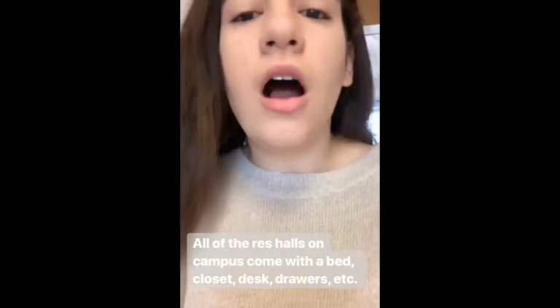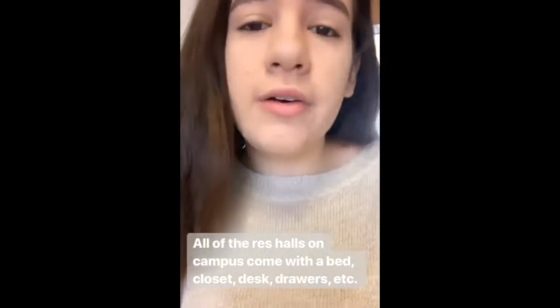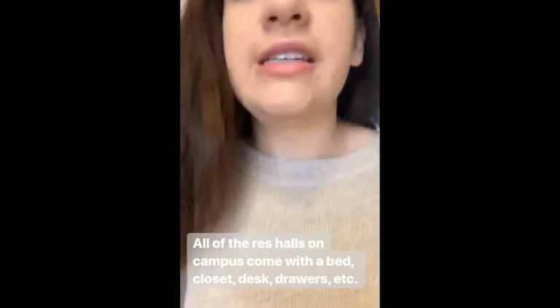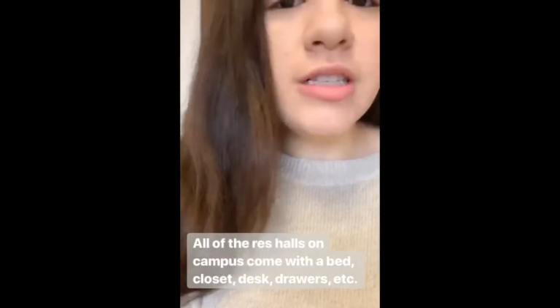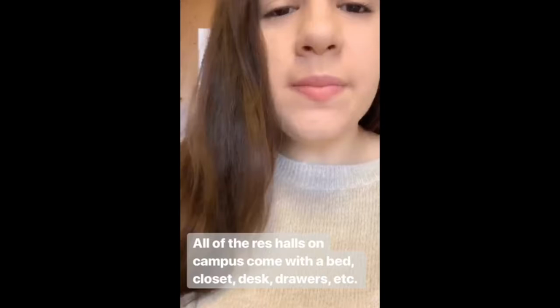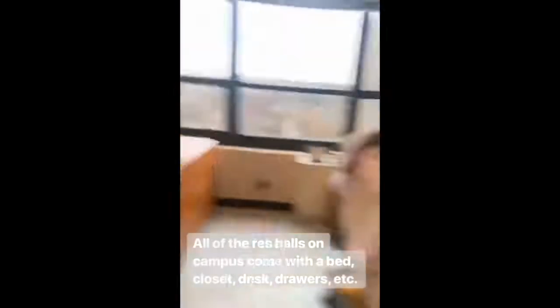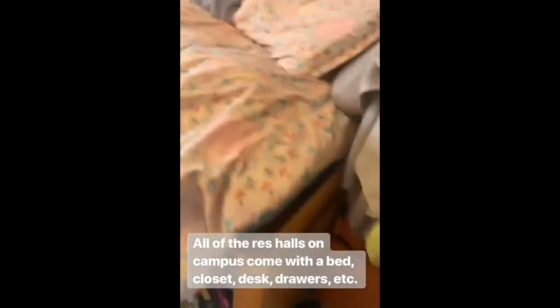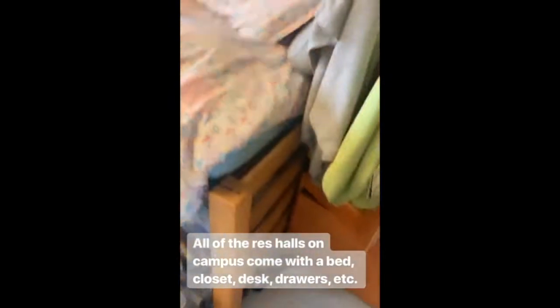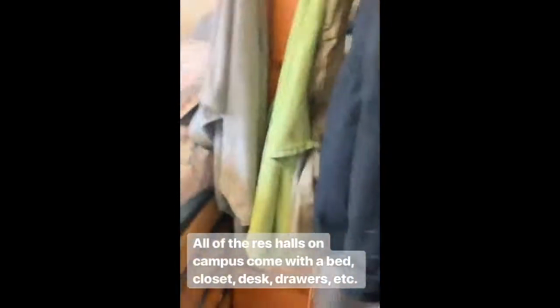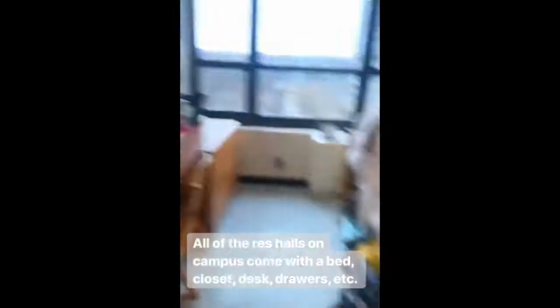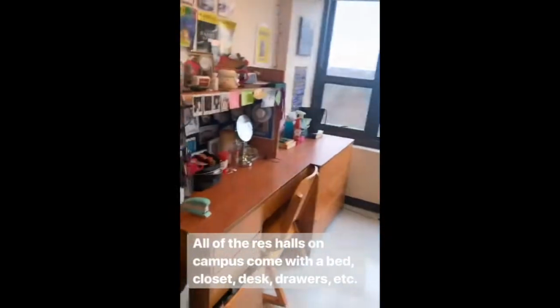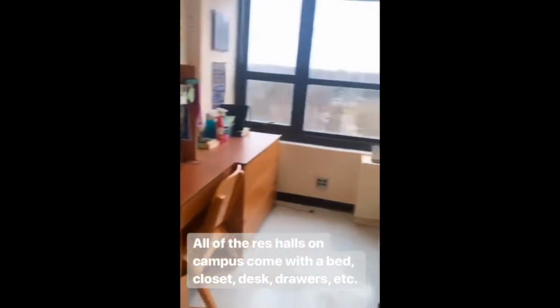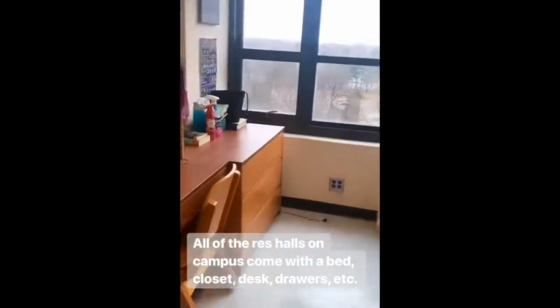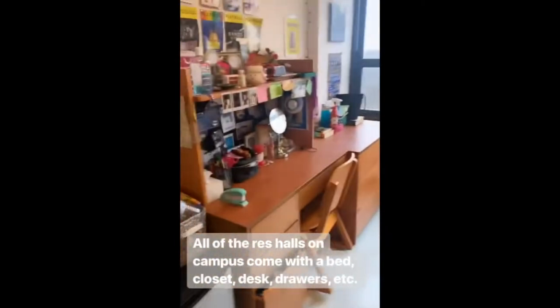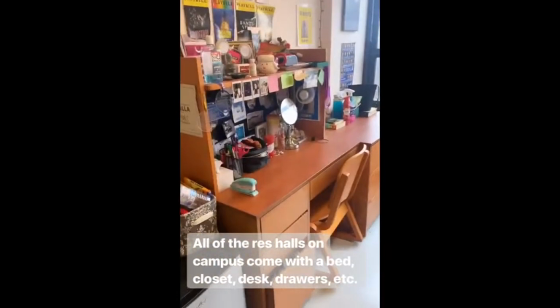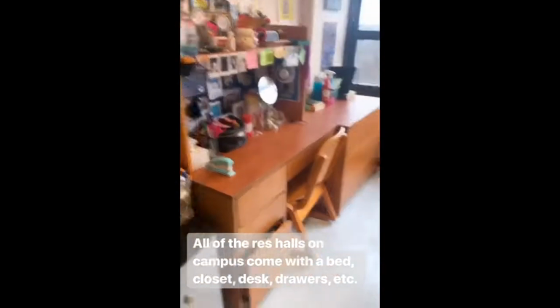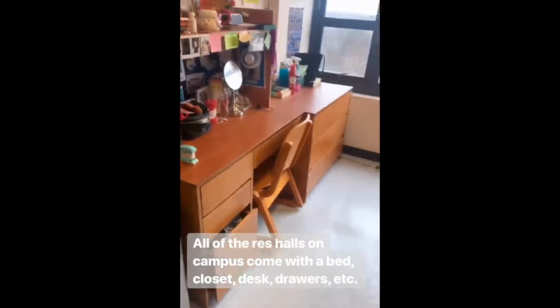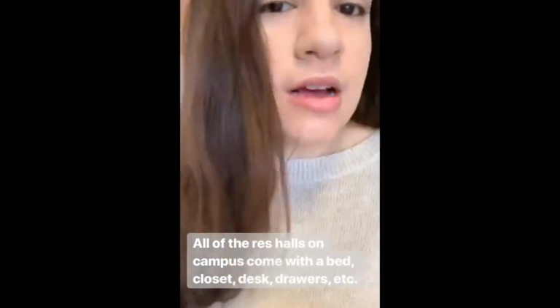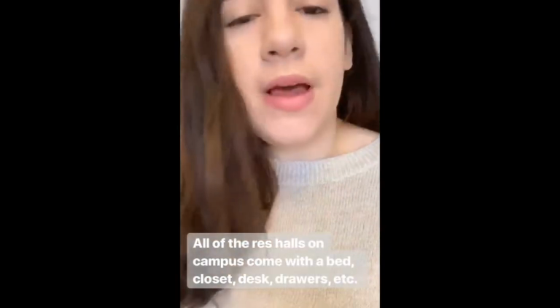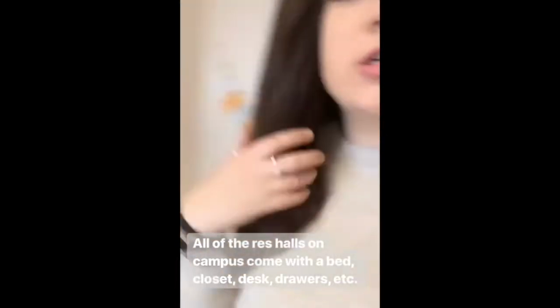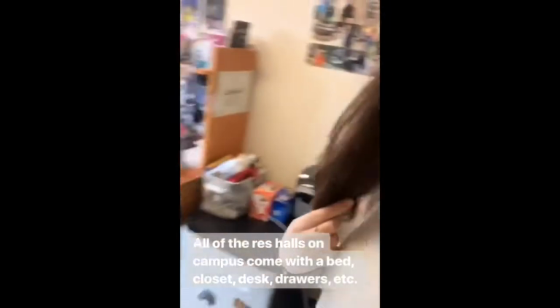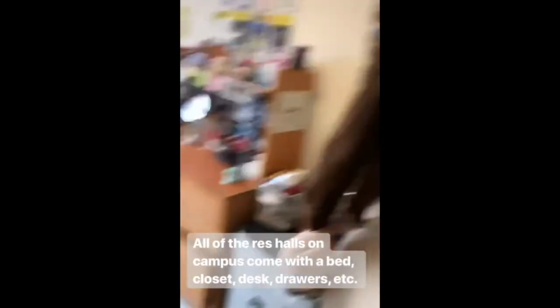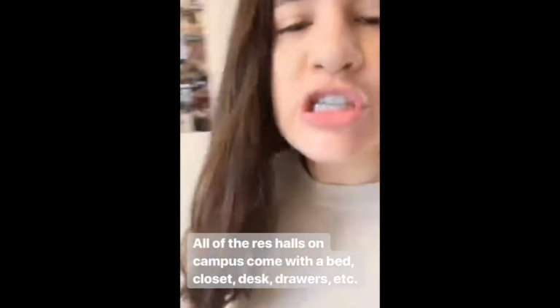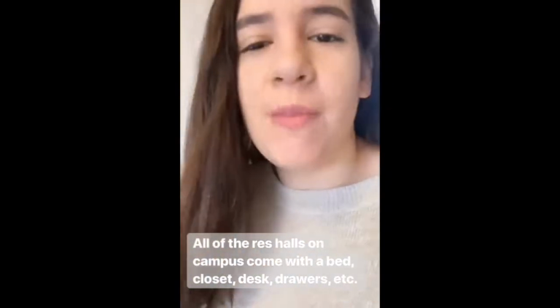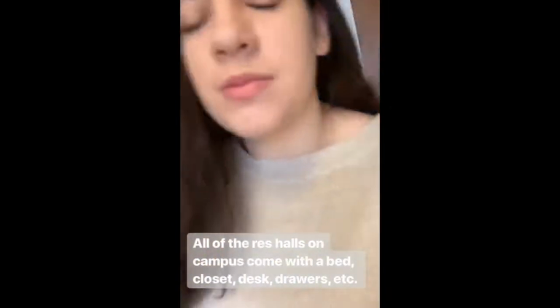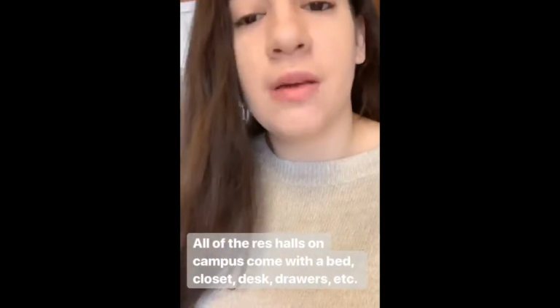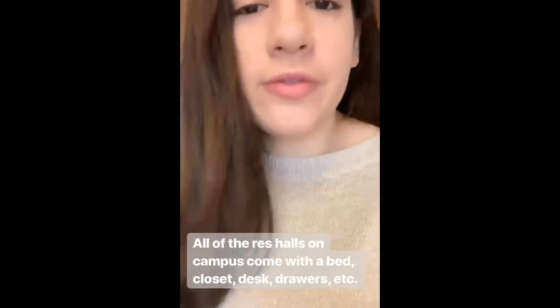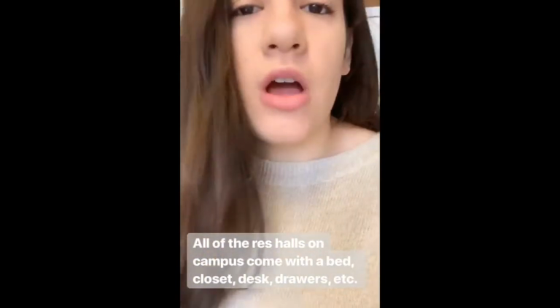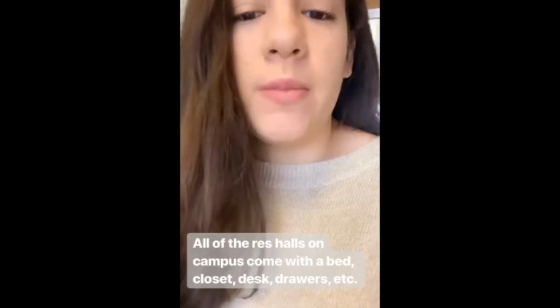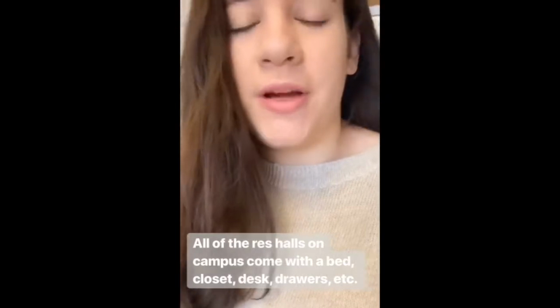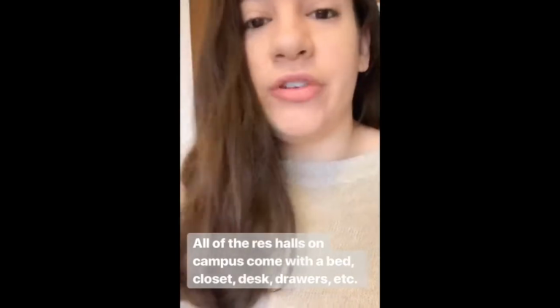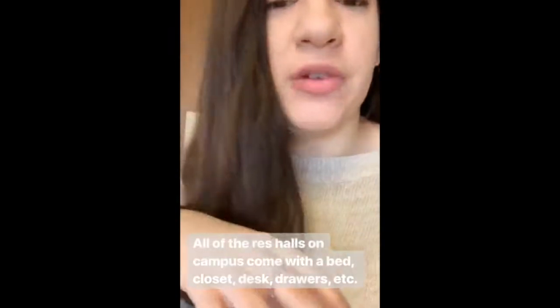All of the residential halls on campus come with a bed, a closet, drawers, and a desk. I also do have a fridge. You have the option of getting a micro fridge, which is a microwave and fridge unit in one.